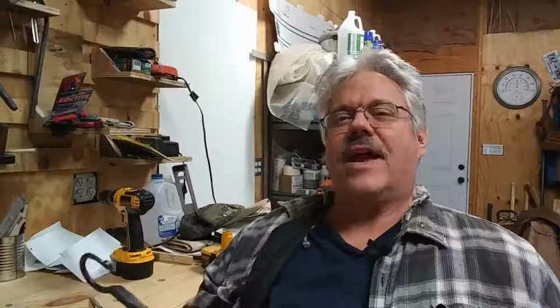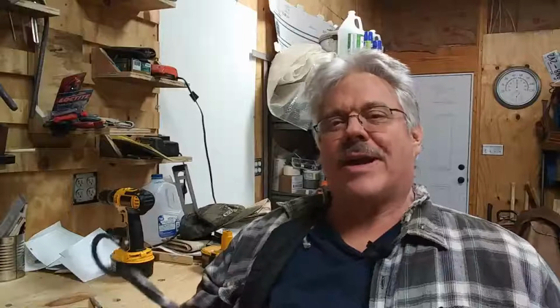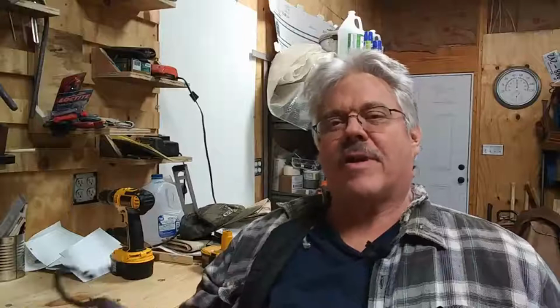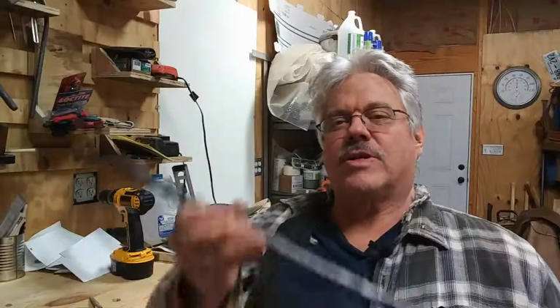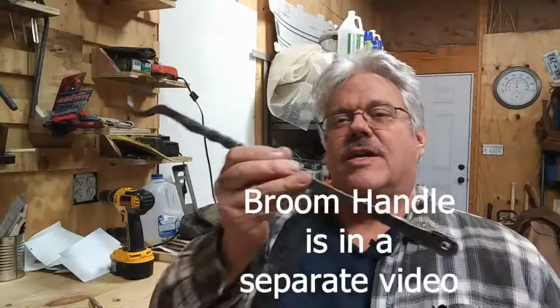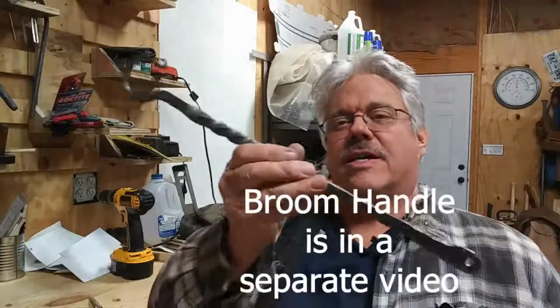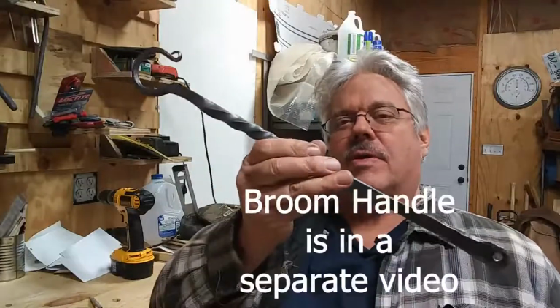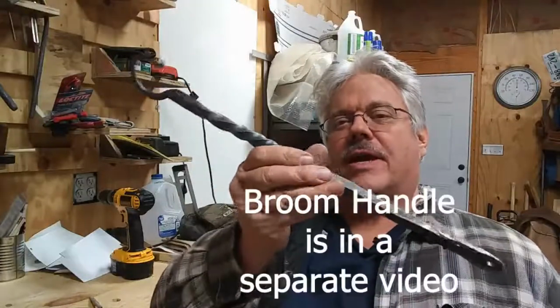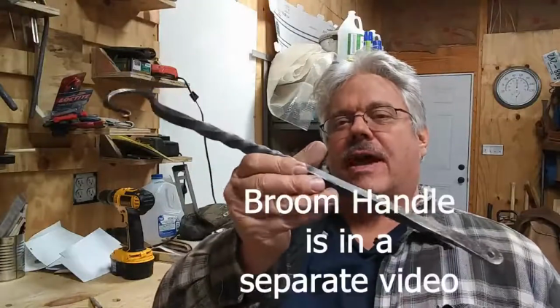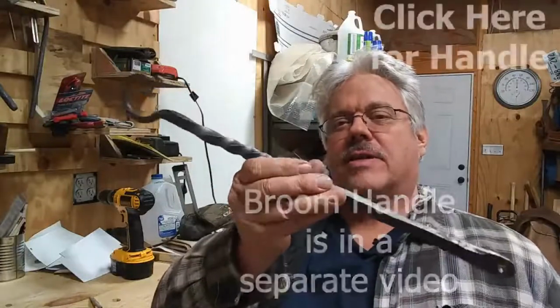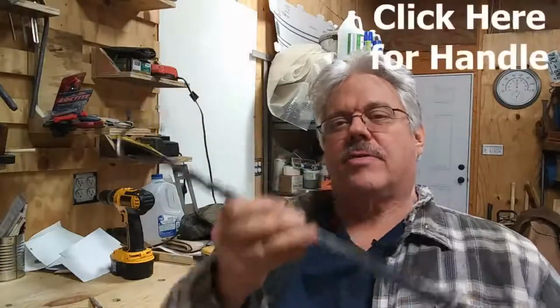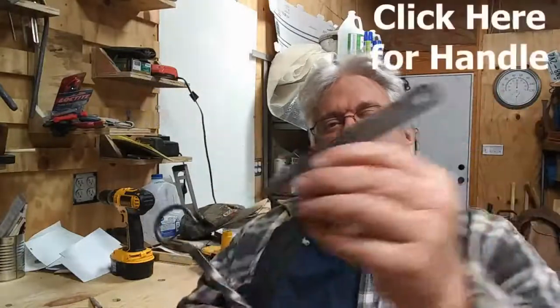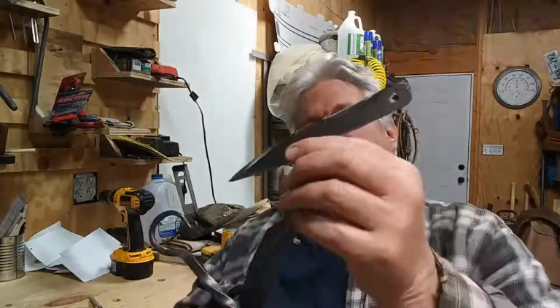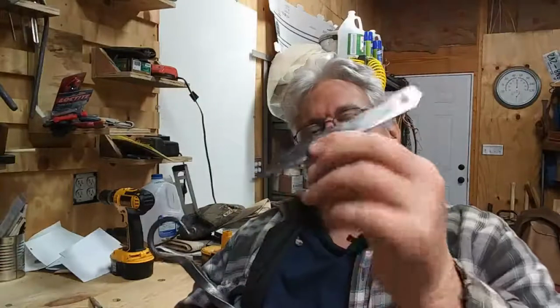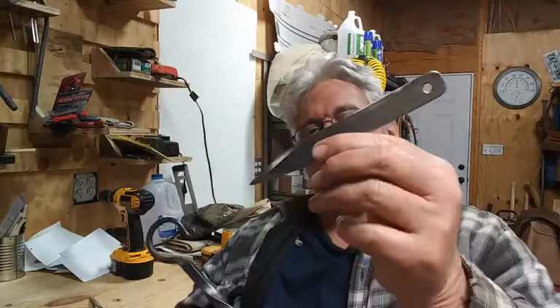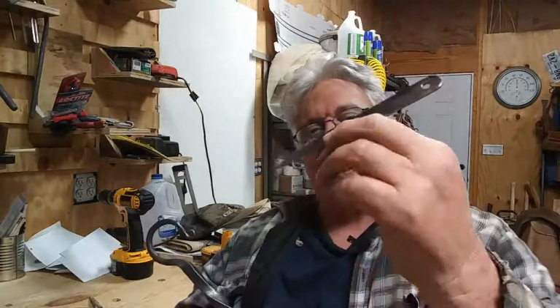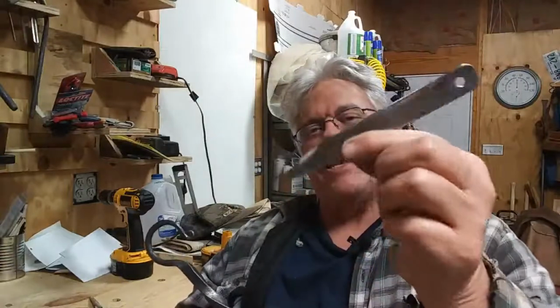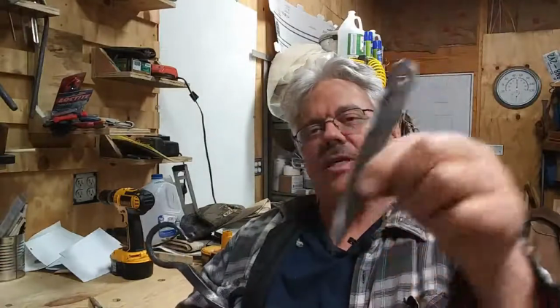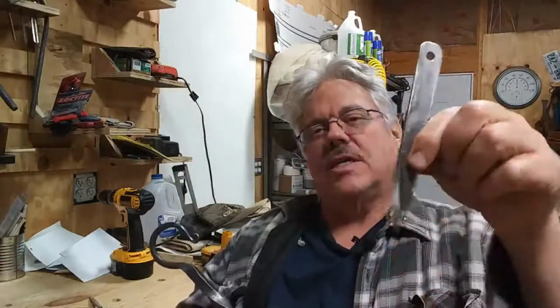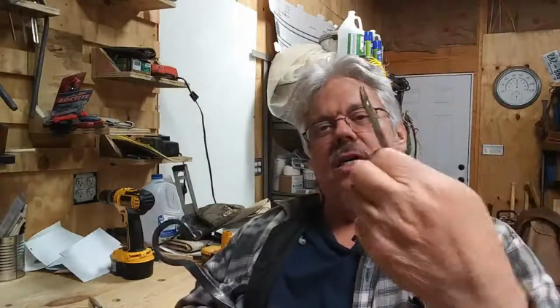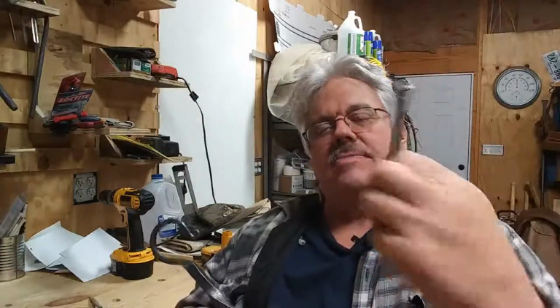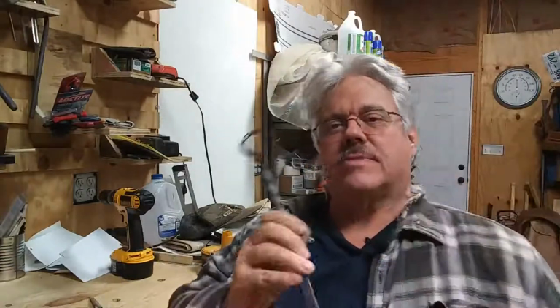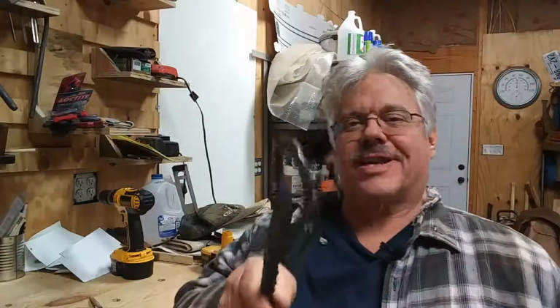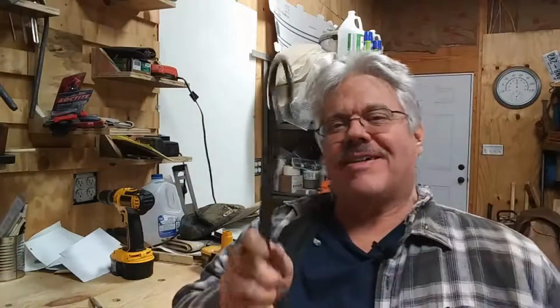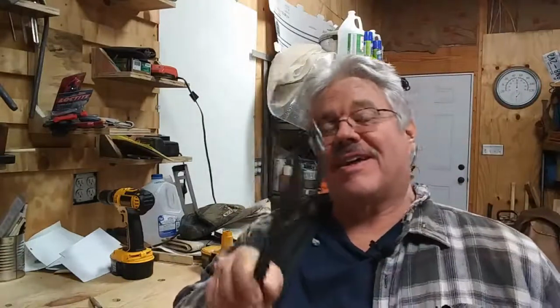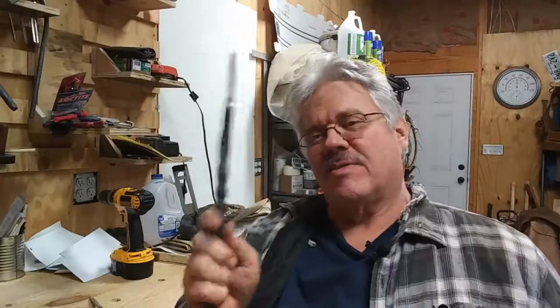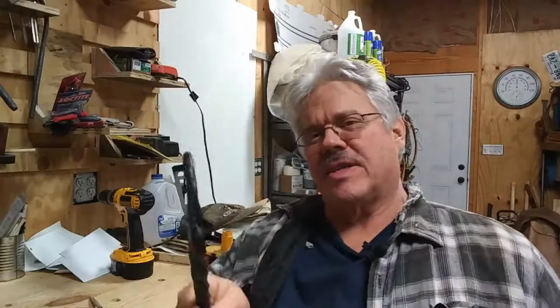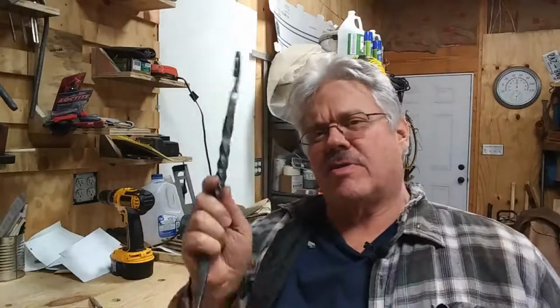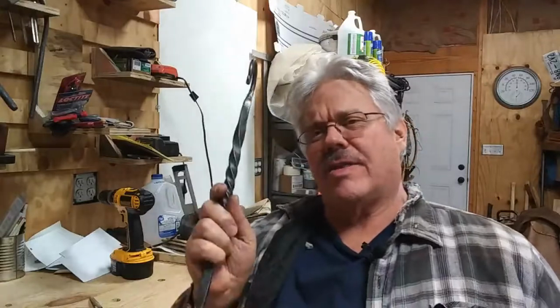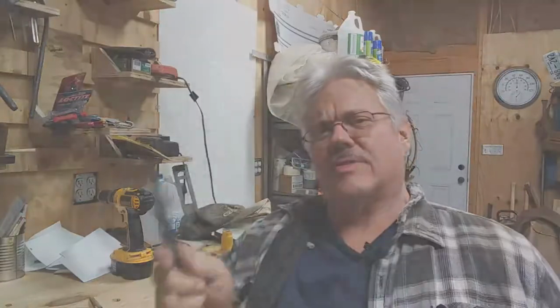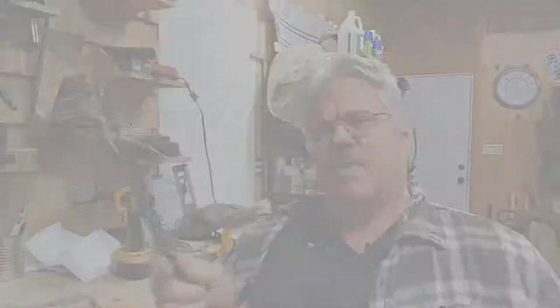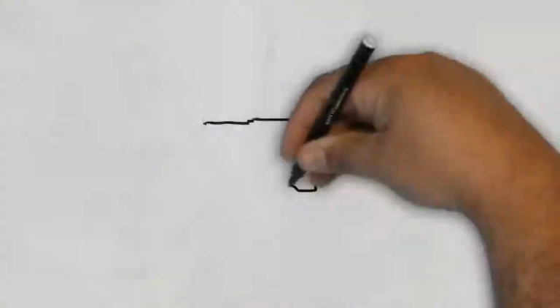Hey, welcome back. Gary Brown forging on. Today we're going to make a handle to tie a broom to and a broom tying needle. So stick around, watch the intro and then let's watch how to make it.